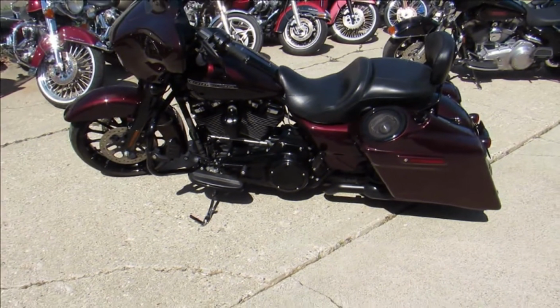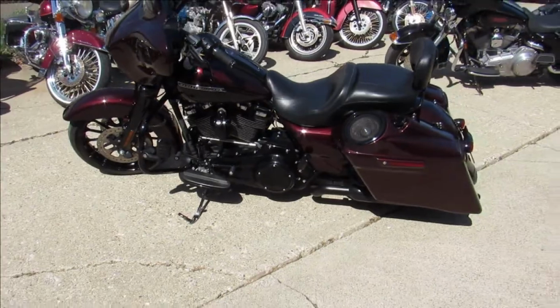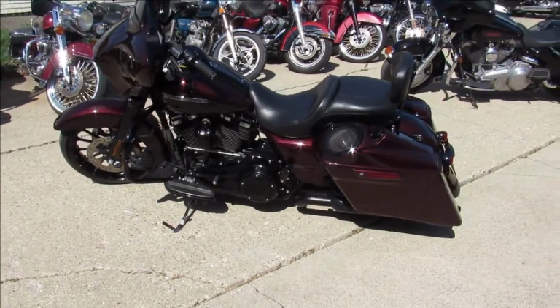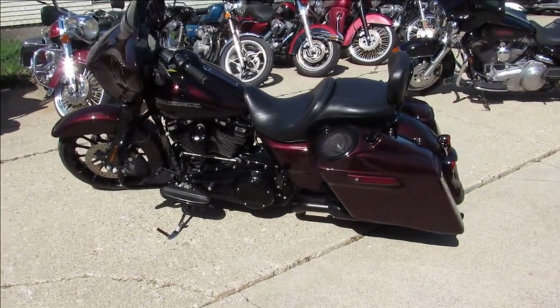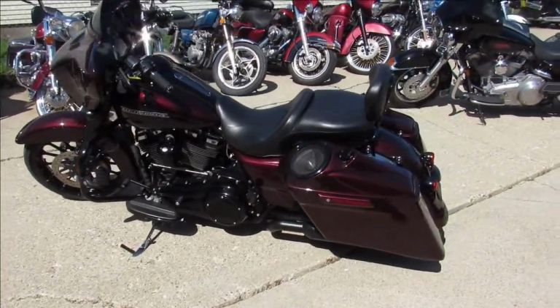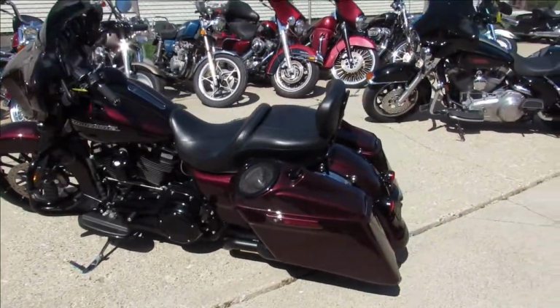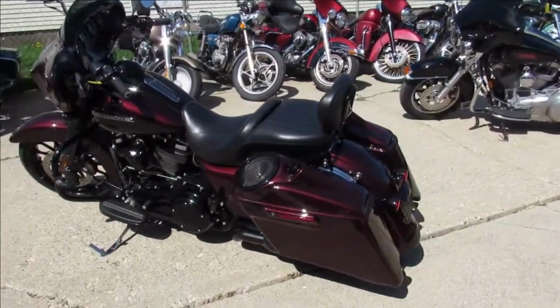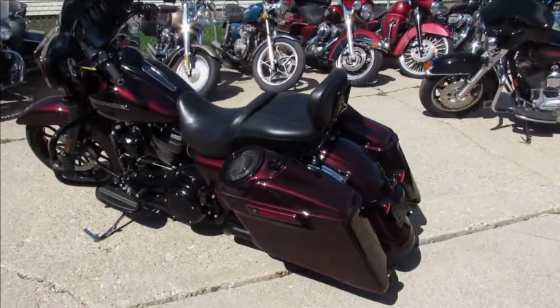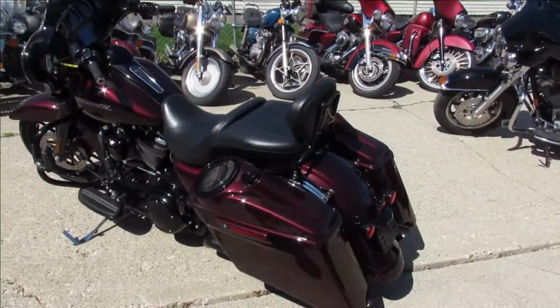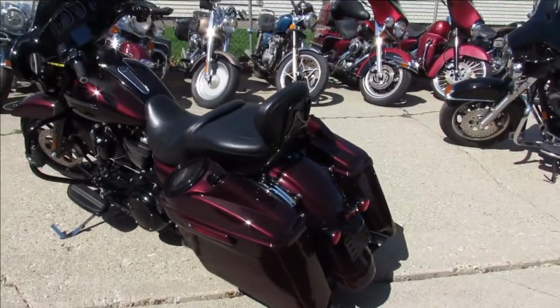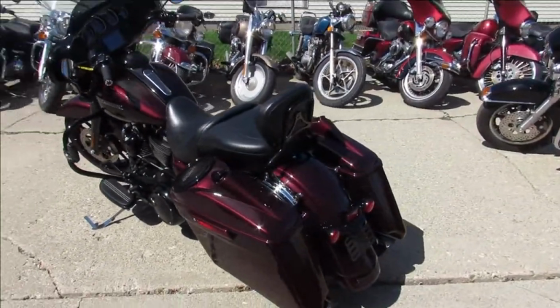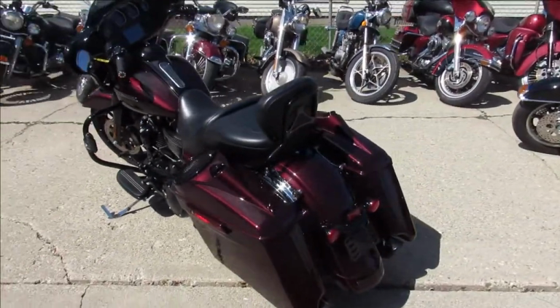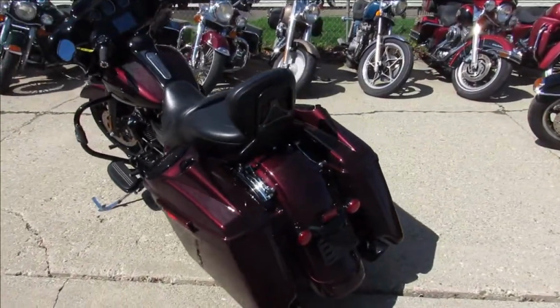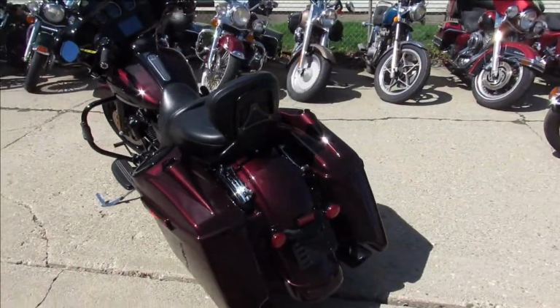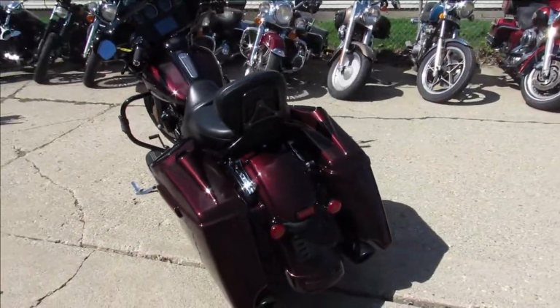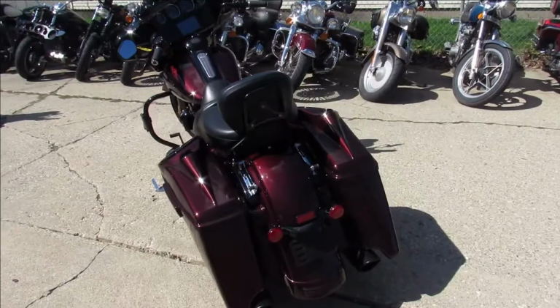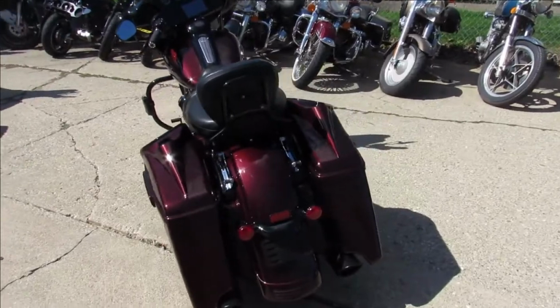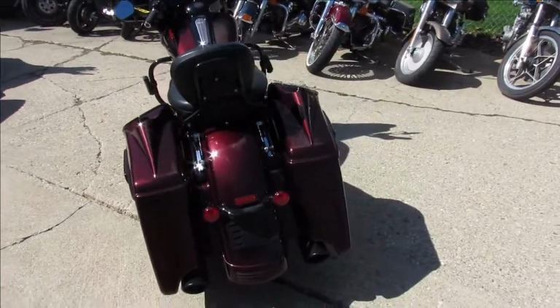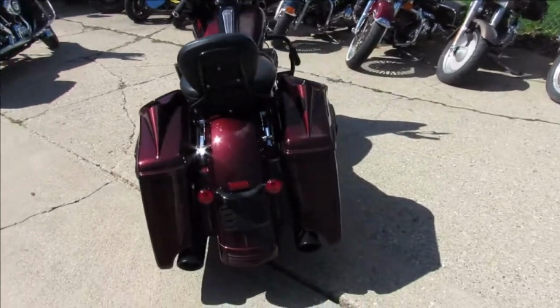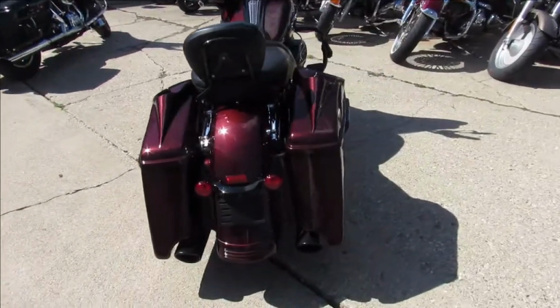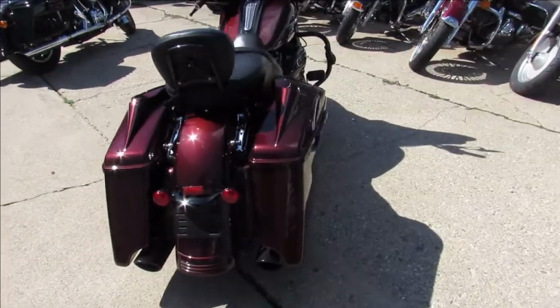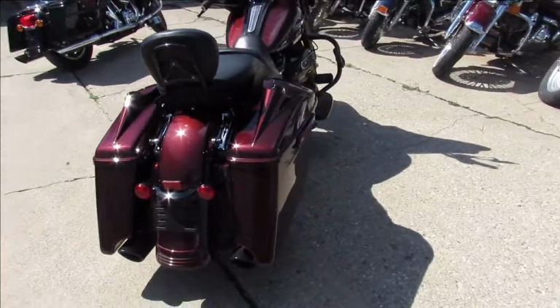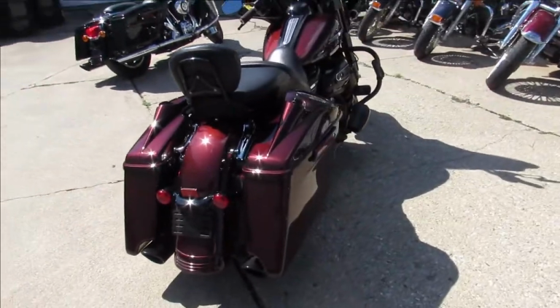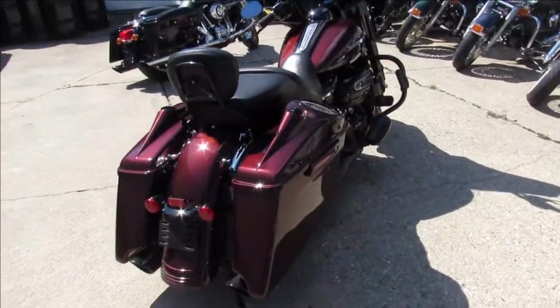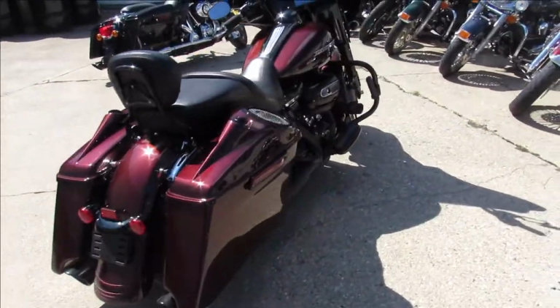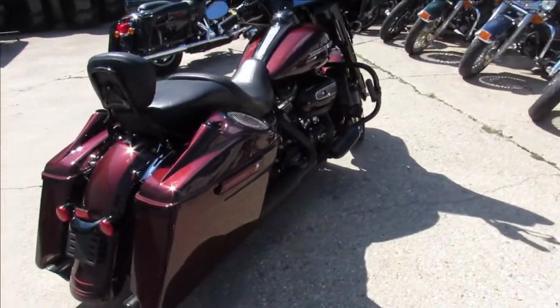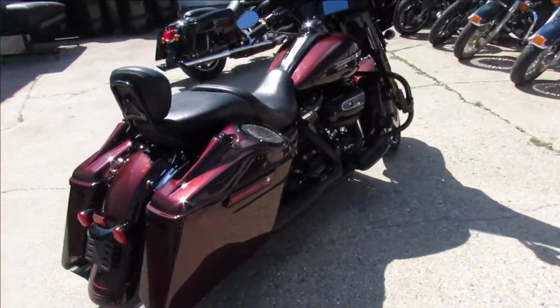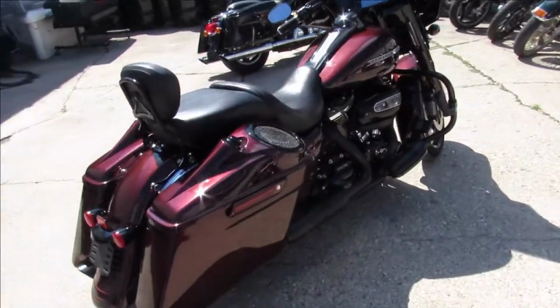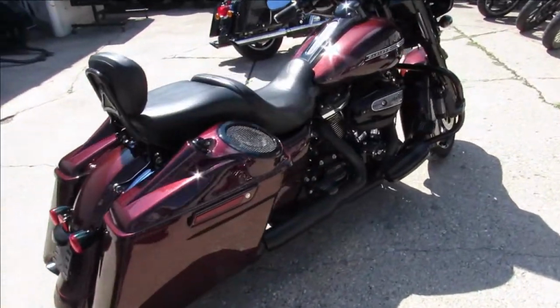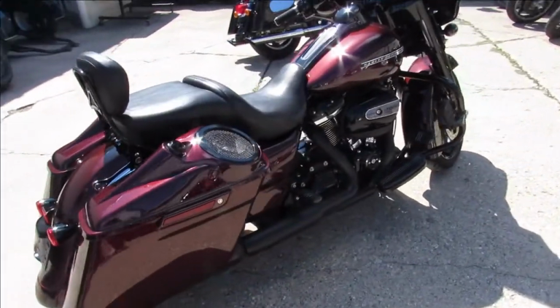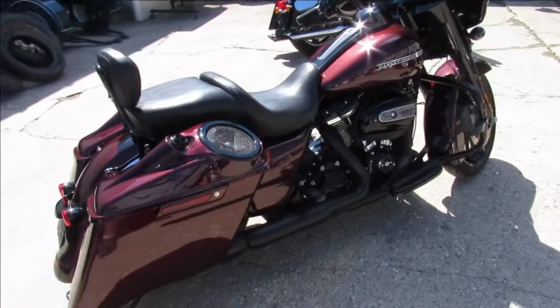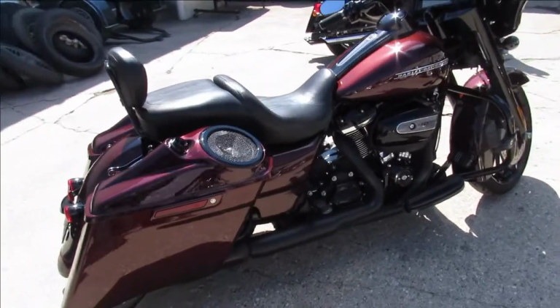Hey guys, it's Approval Power Sports doing some videos on our used Harley we just got in. It's beautiful out, it's riding season. We've got over 400 used bikes, we got guaranteed financing, we can help with out-of-state financing and nationwide shipping.